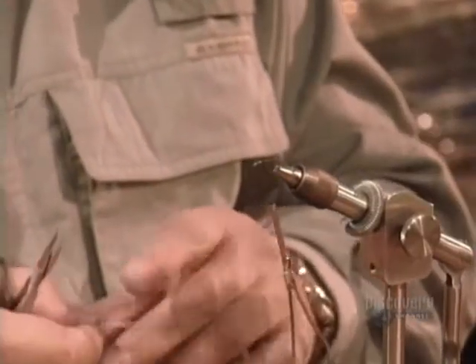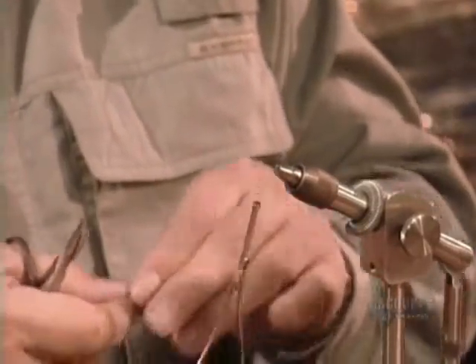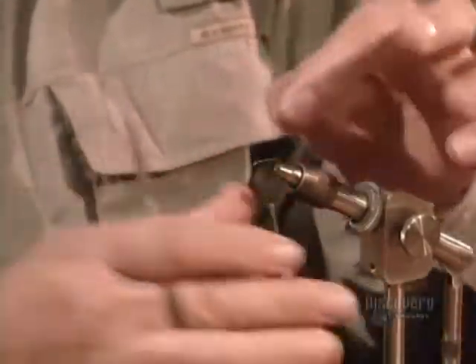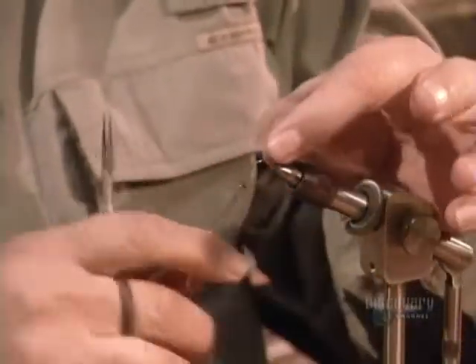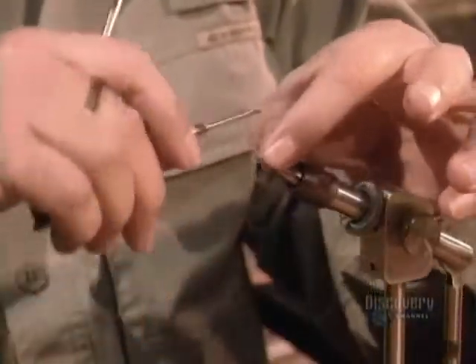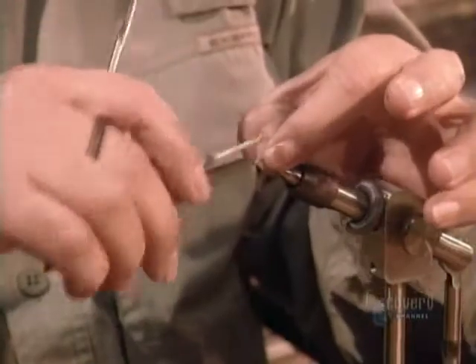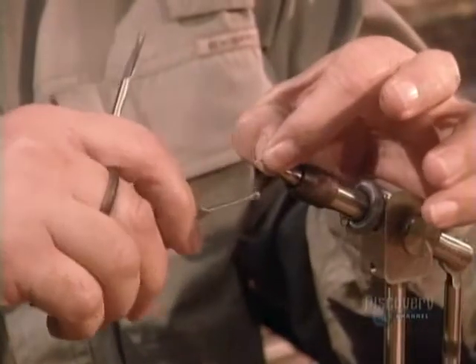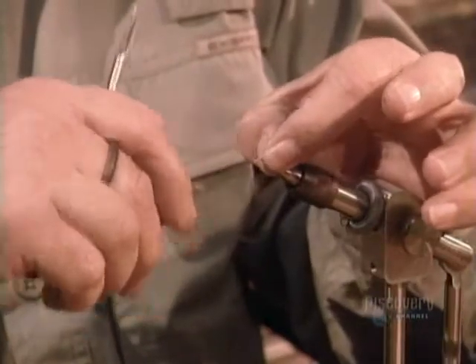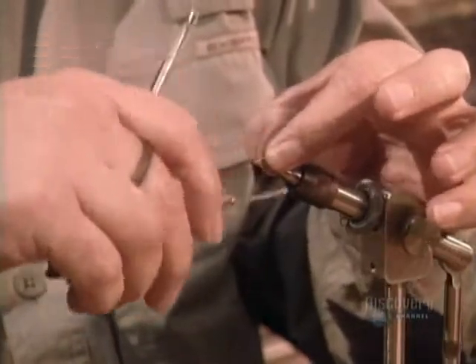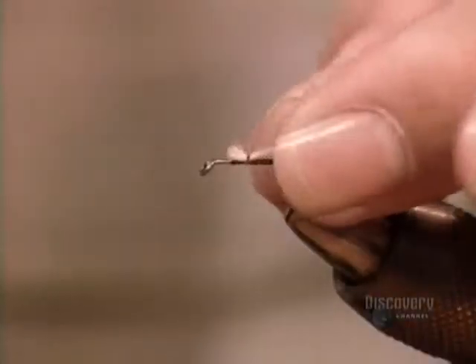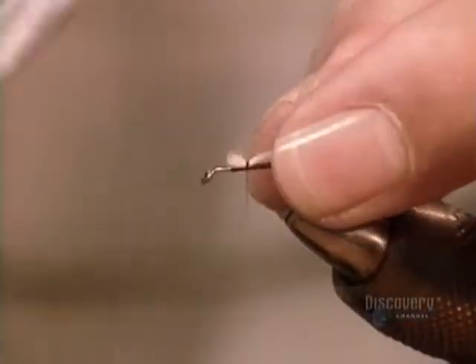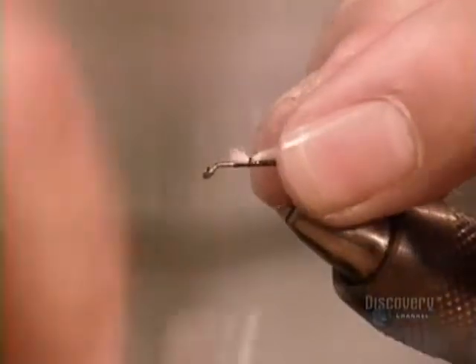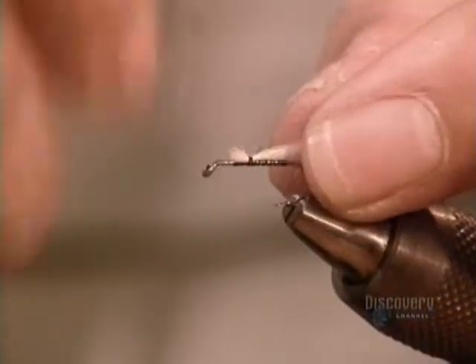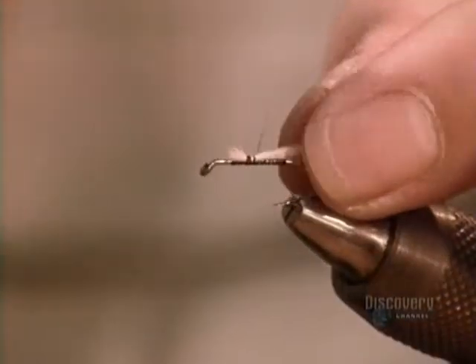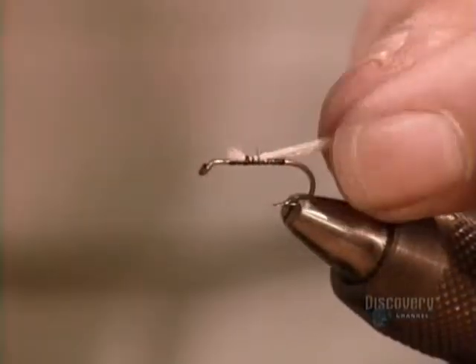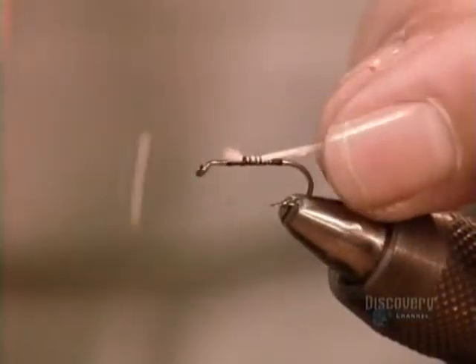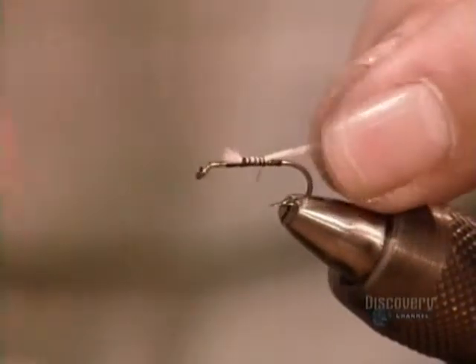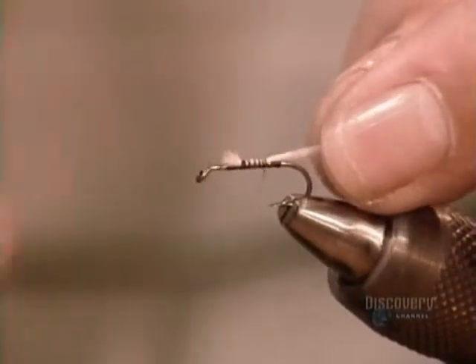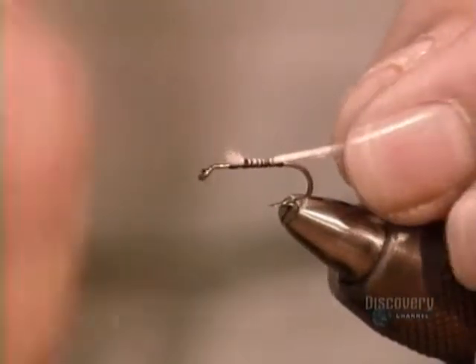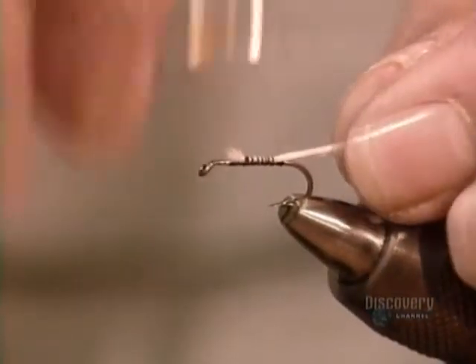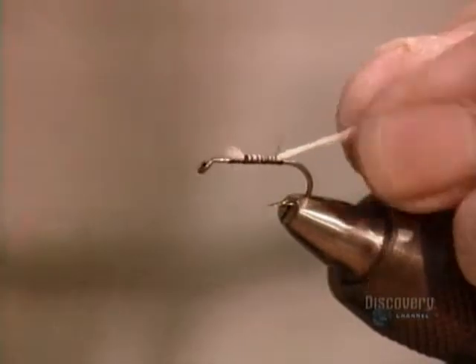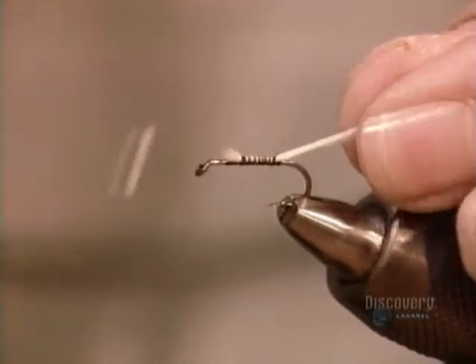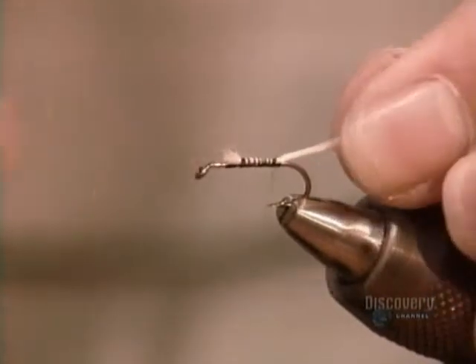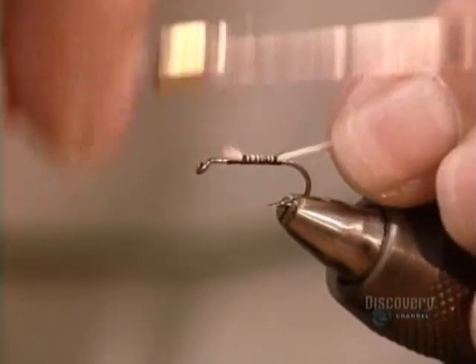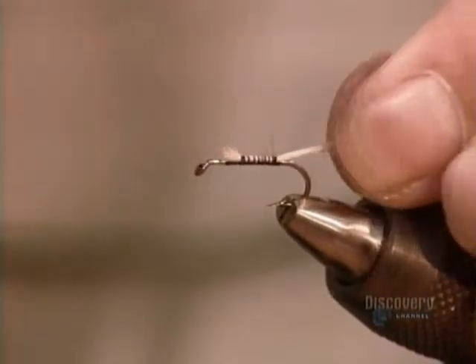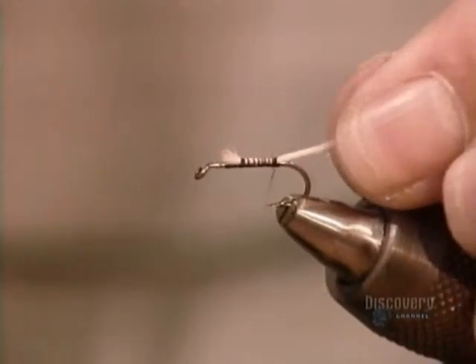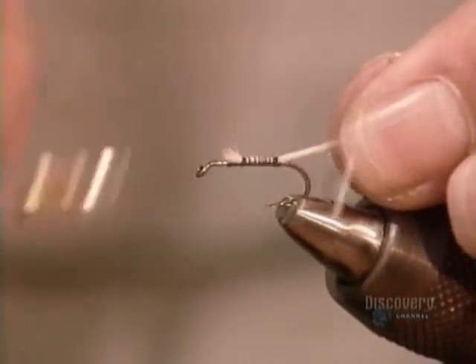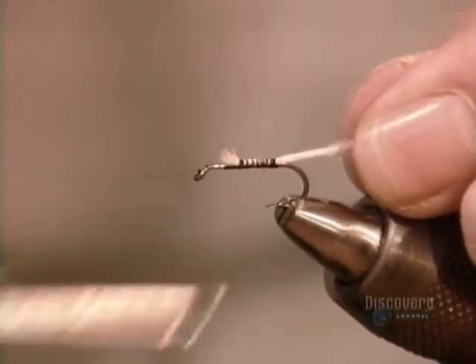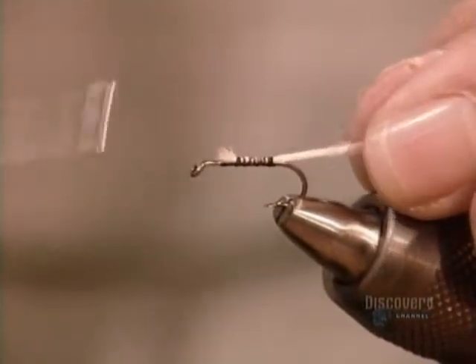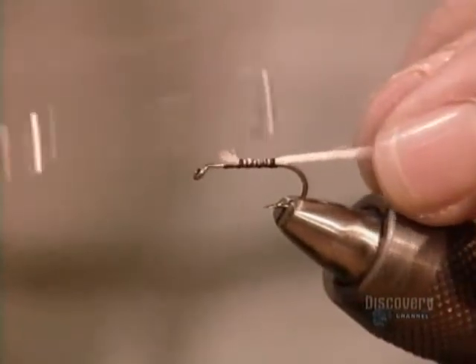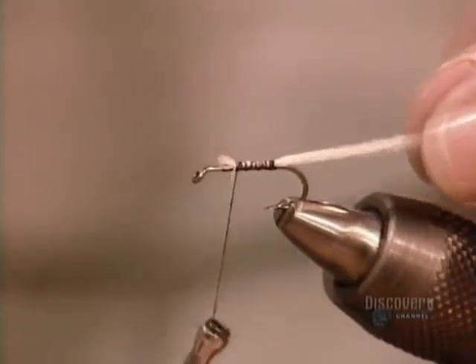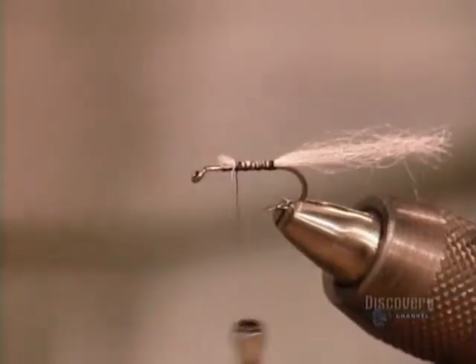This fly will simulate a moth-like insect called a caddis, a primary food for trout — a caddis in the pupal stage of its life cycle, just before it transforms into an adult.